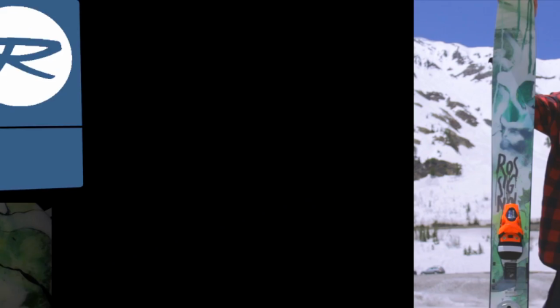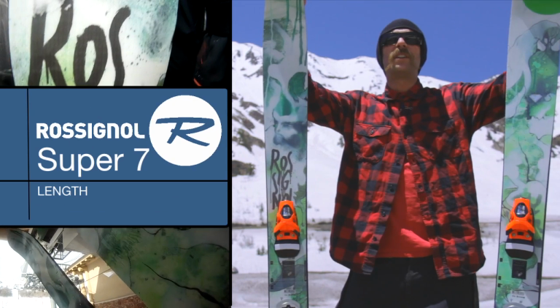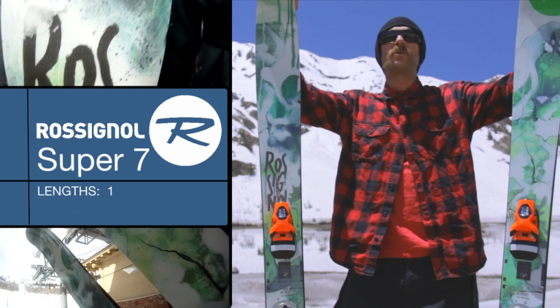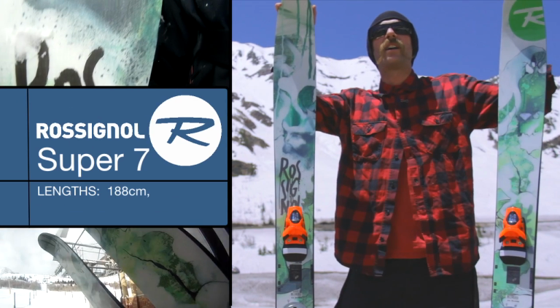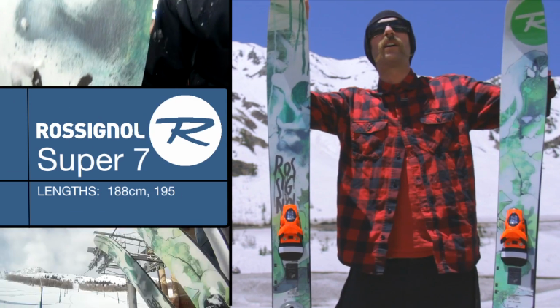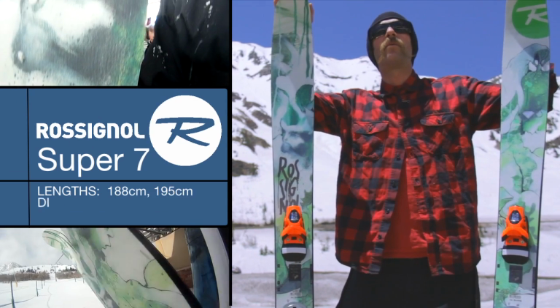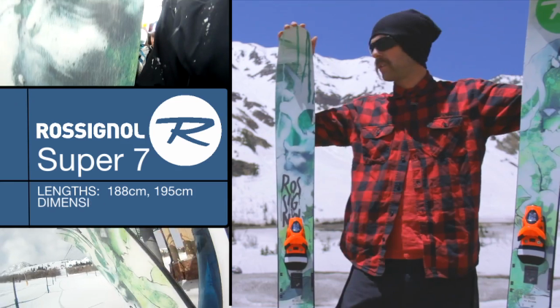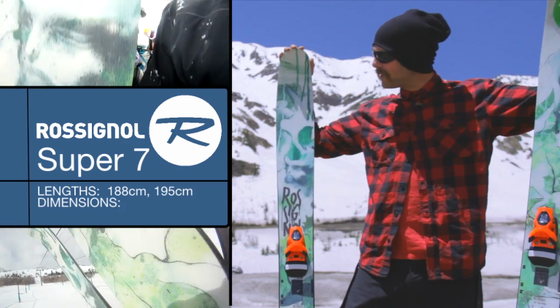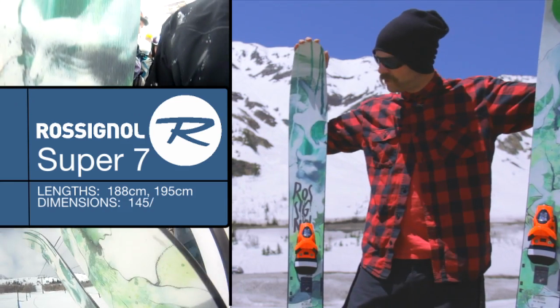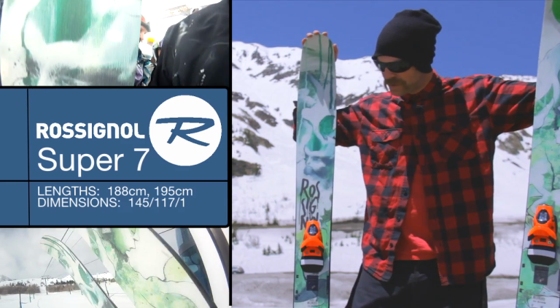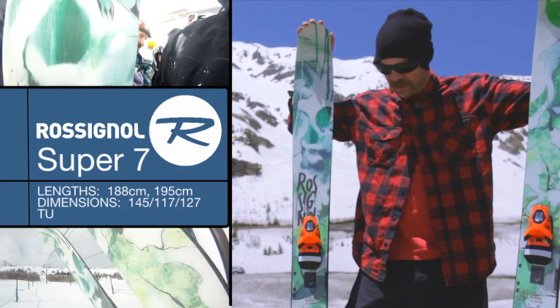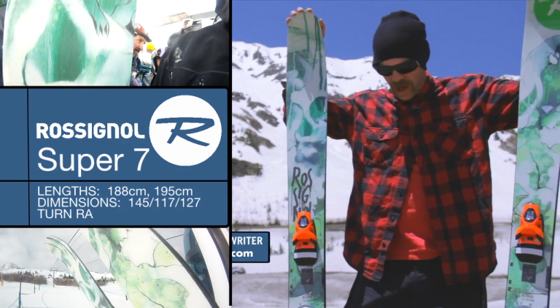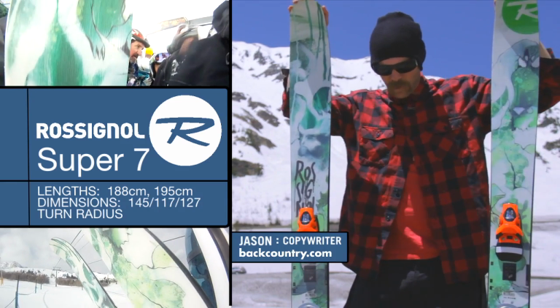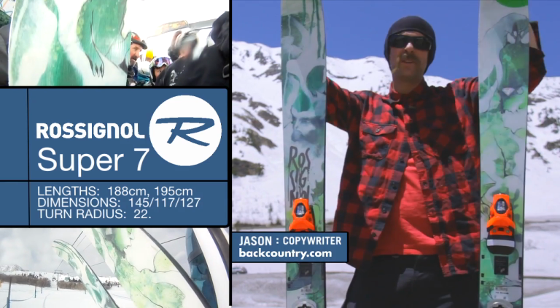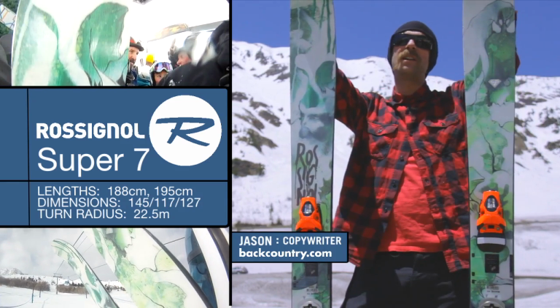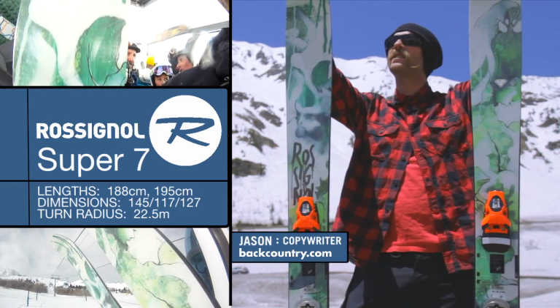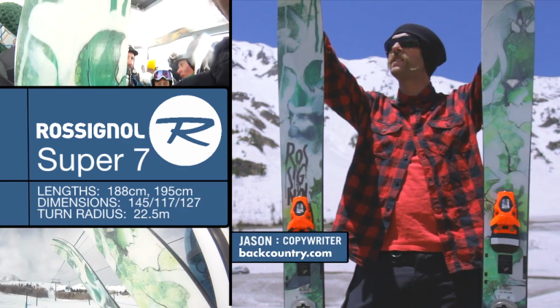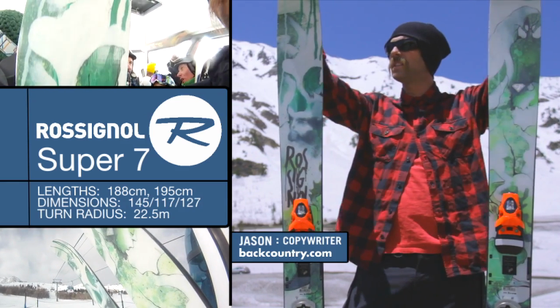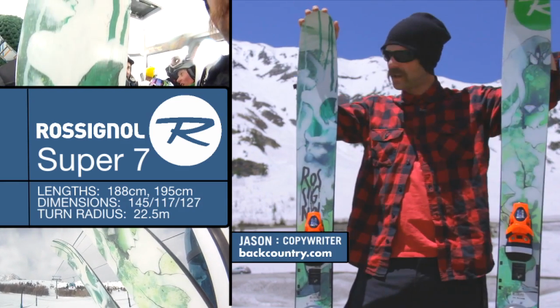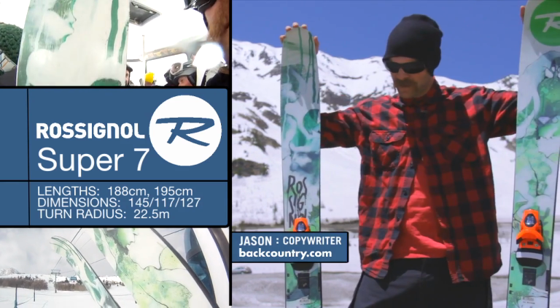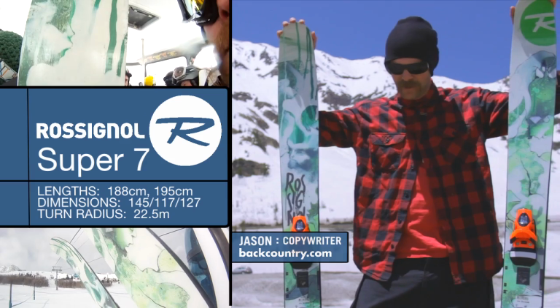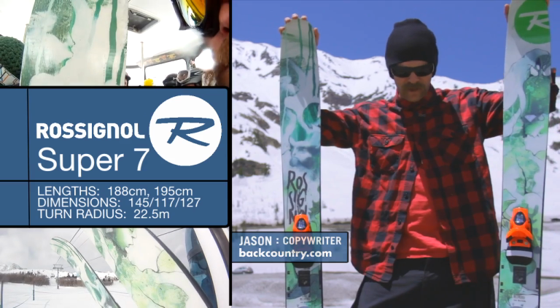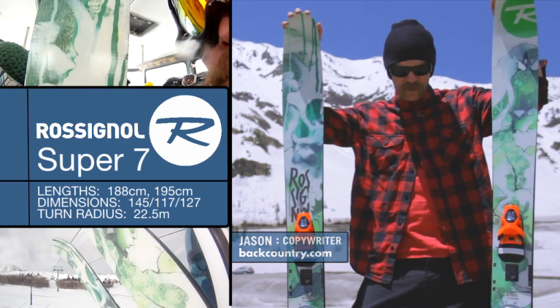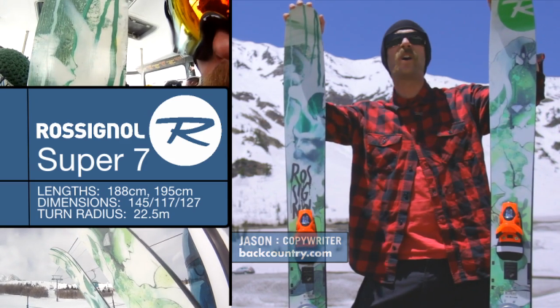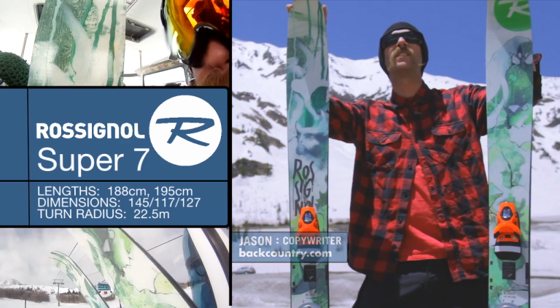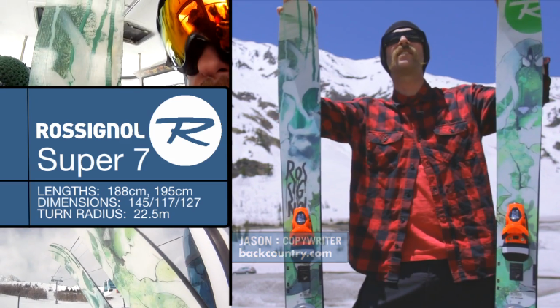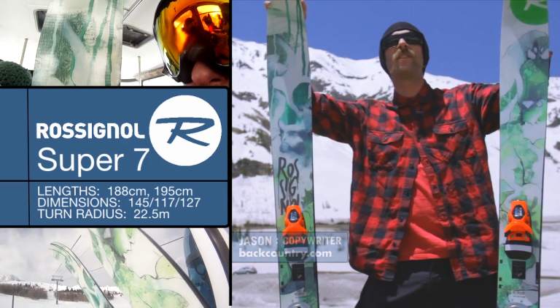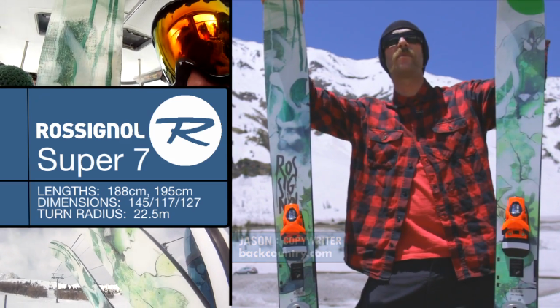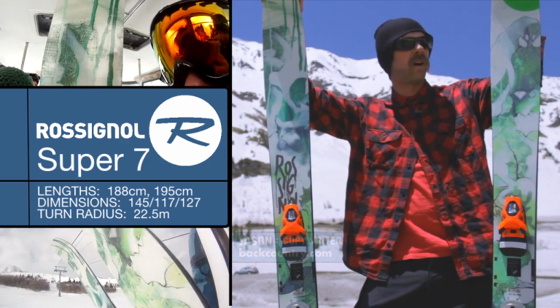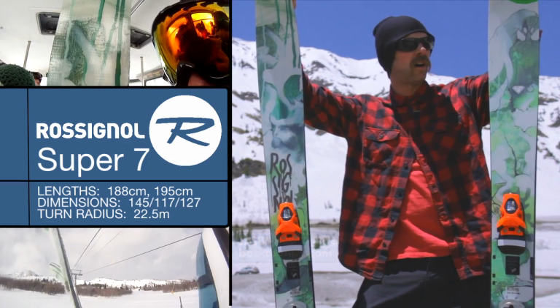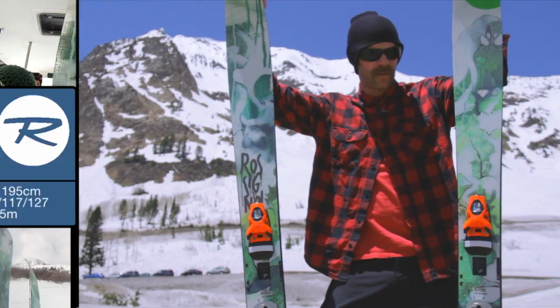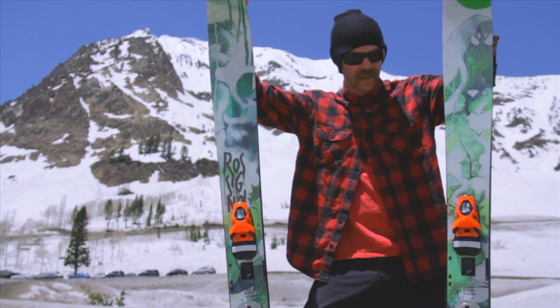Hey everybody, it's Jason from thebackcountry.com. Right here I've got the Rossignol Super 7. Really big, exciting ski. This has been a favorite of a lot of Little Cottonwood skiers and a lot of people all around the states.